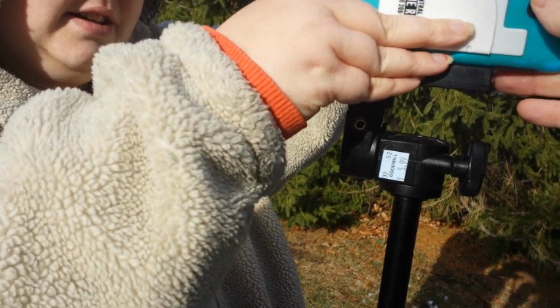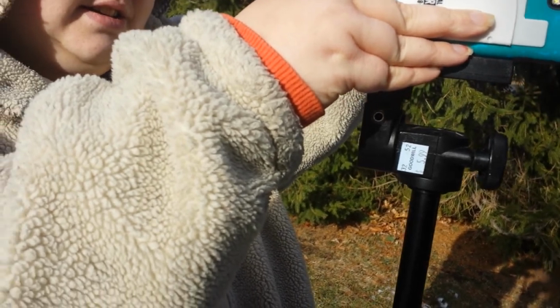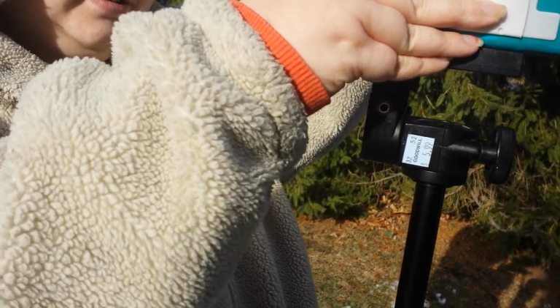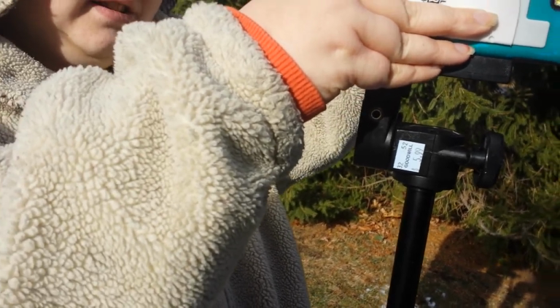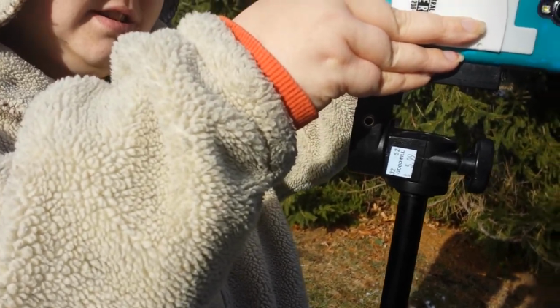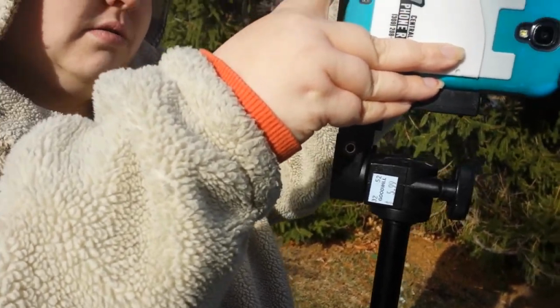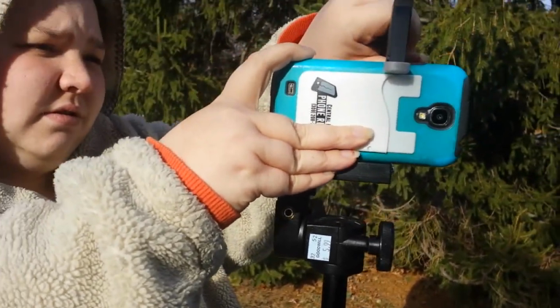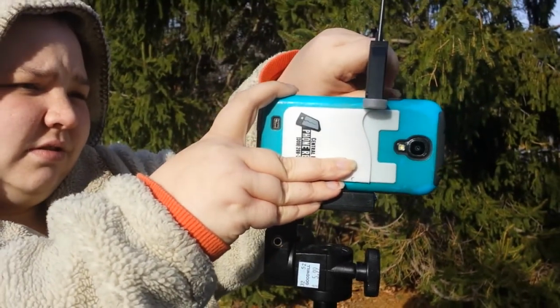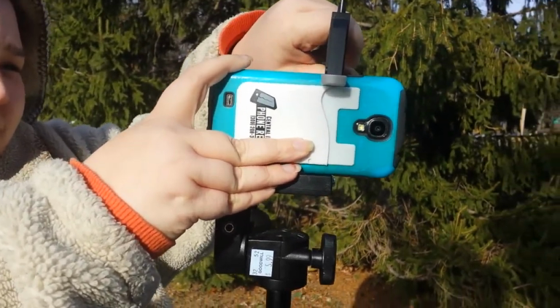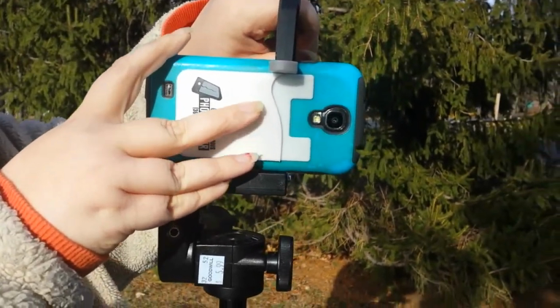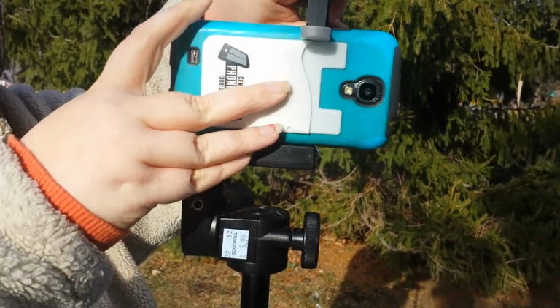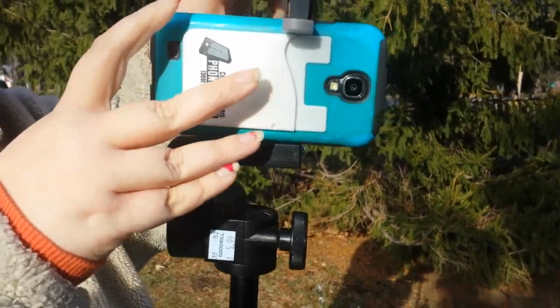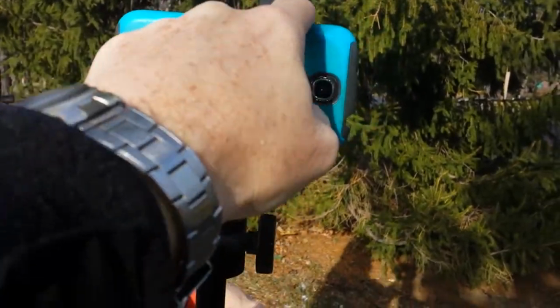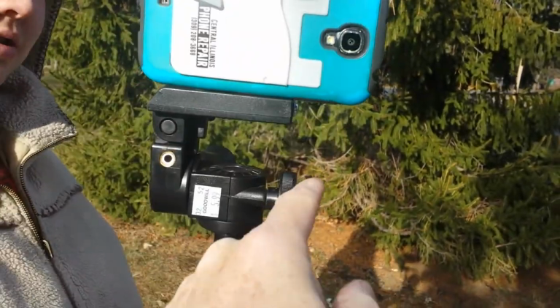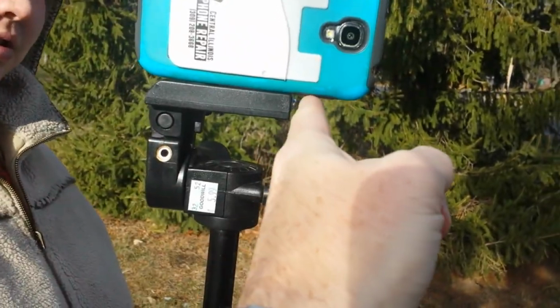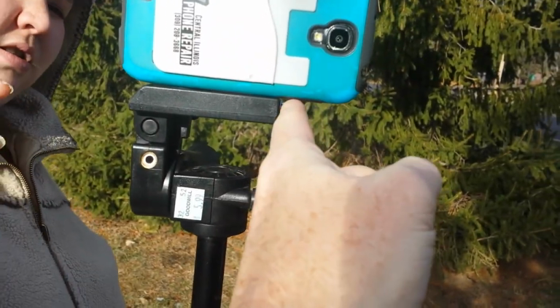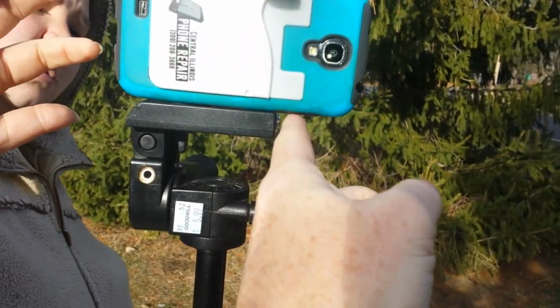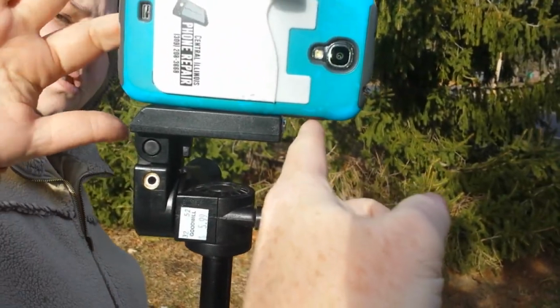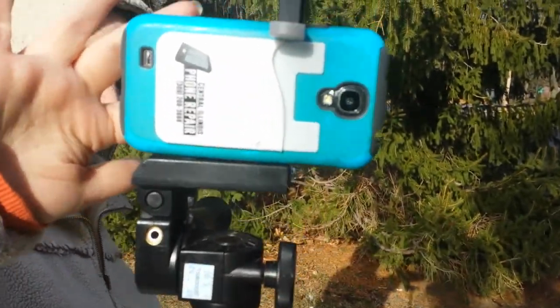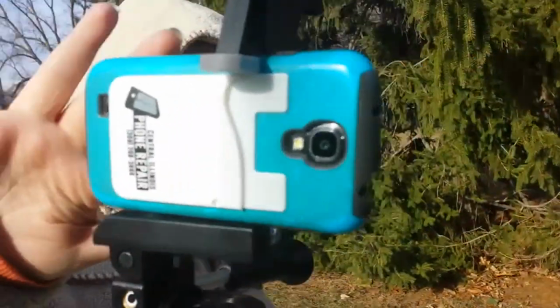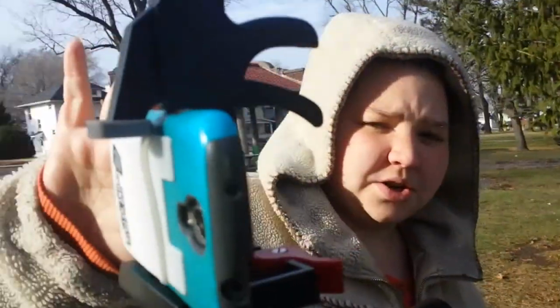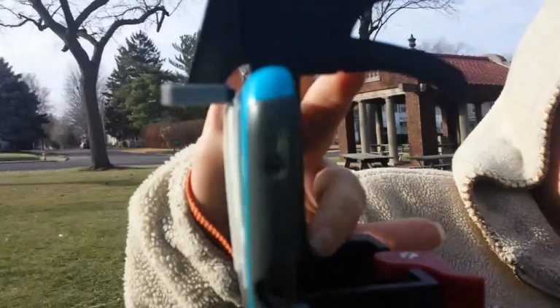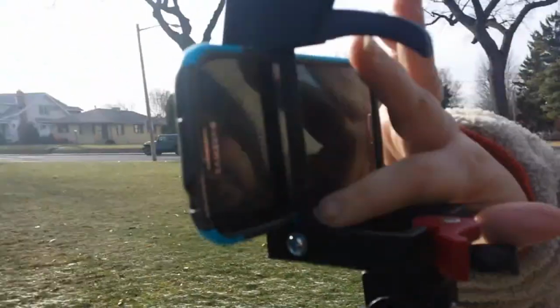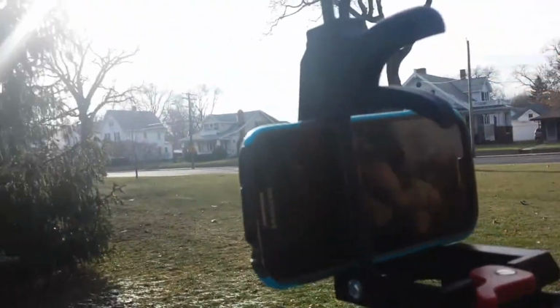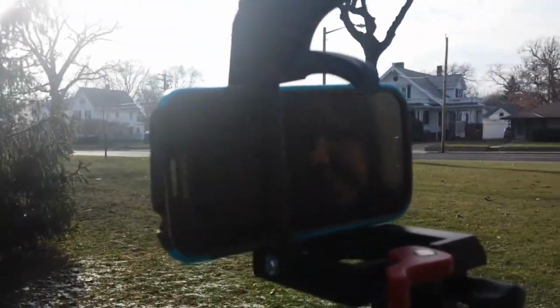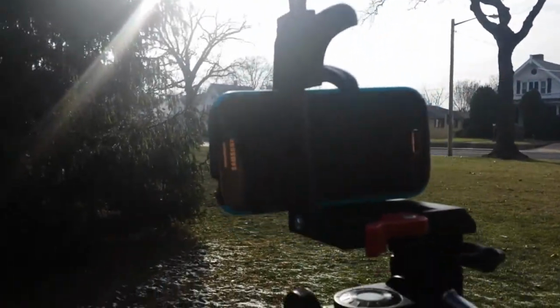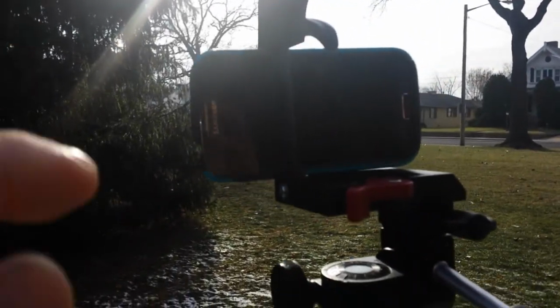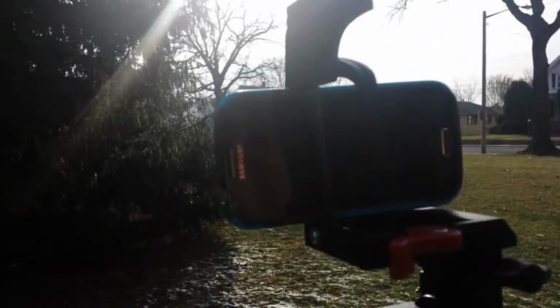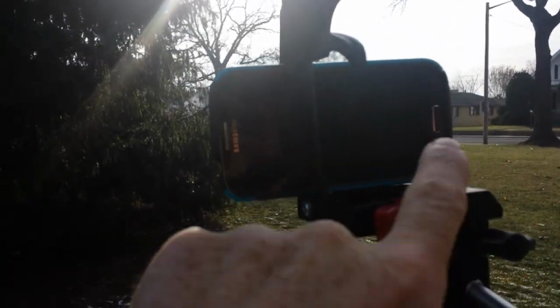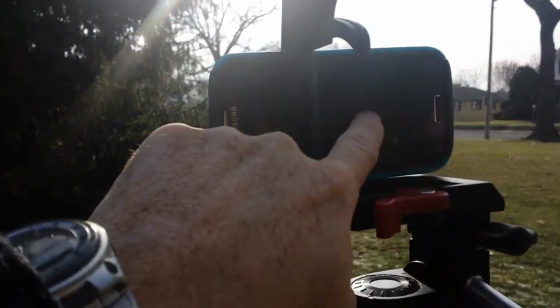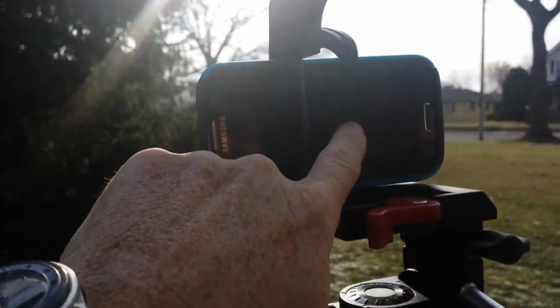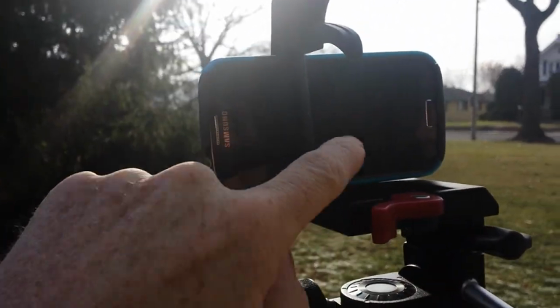And then it will just slide down, and there you go. Now it's actually held in place. You can get to the power button, the zoom in and out button here. It also can function our screen, and on this side you would actually be able to still touch and function the screen.